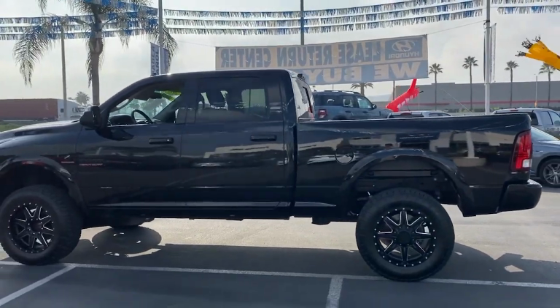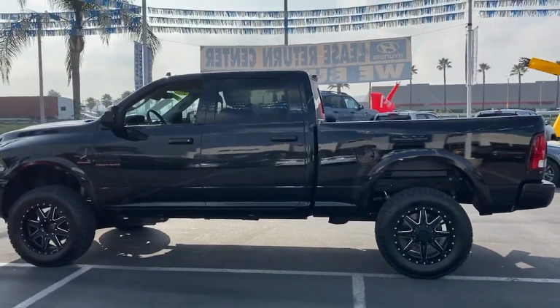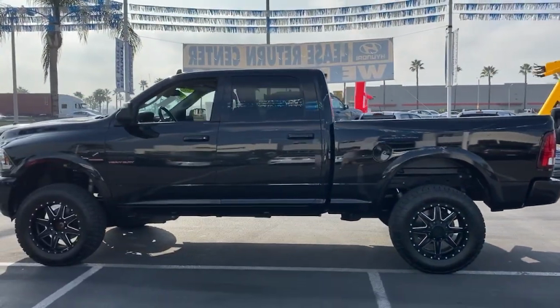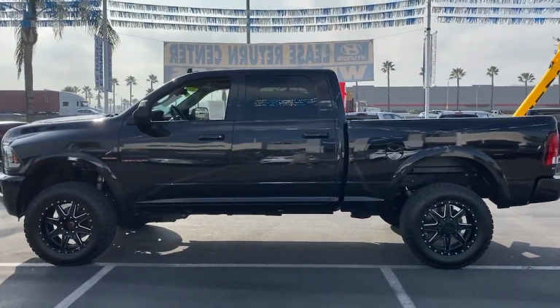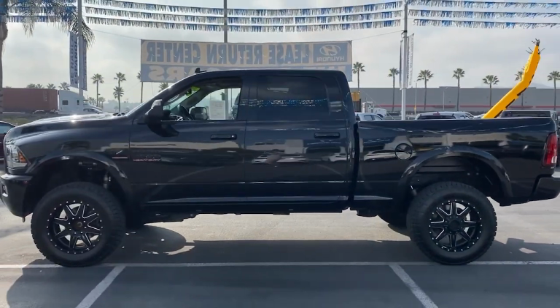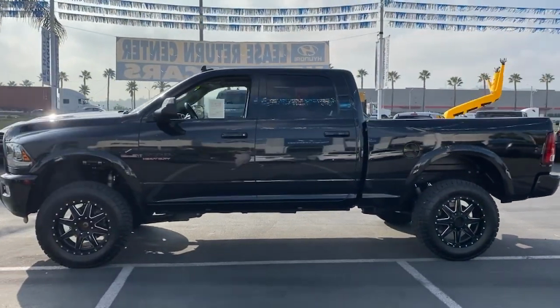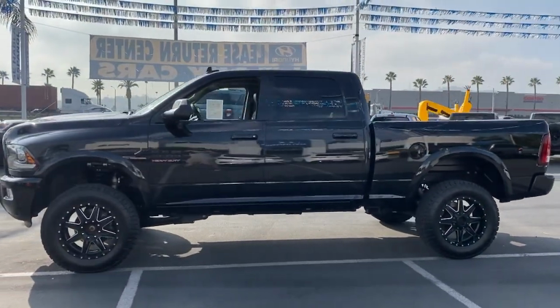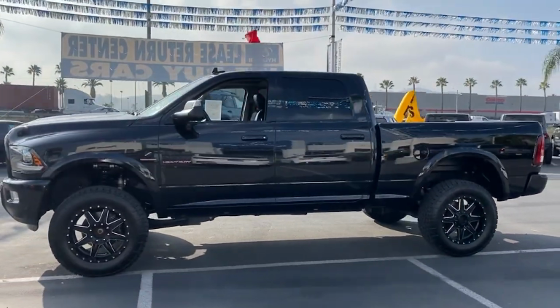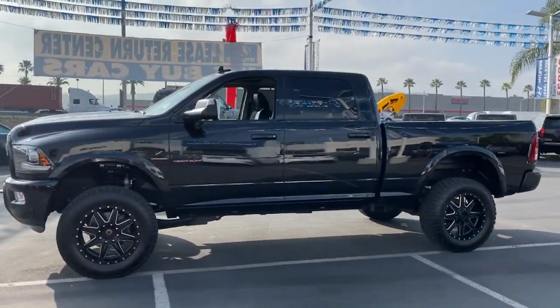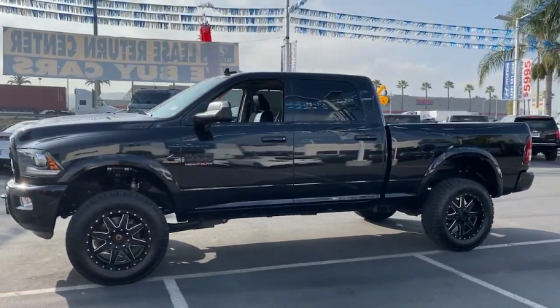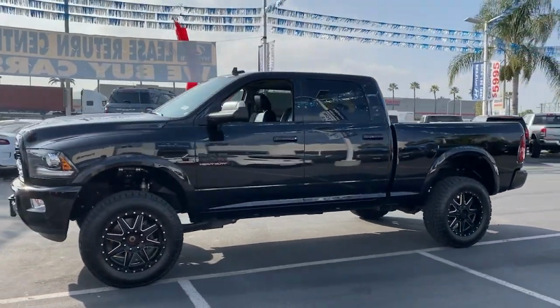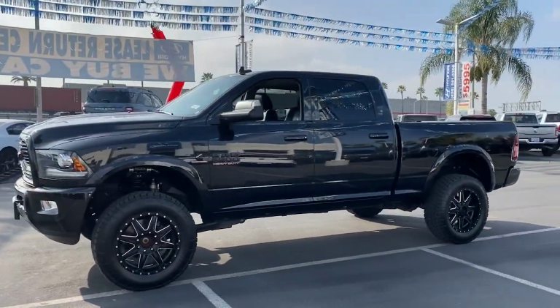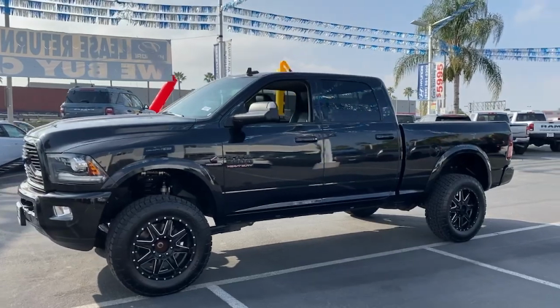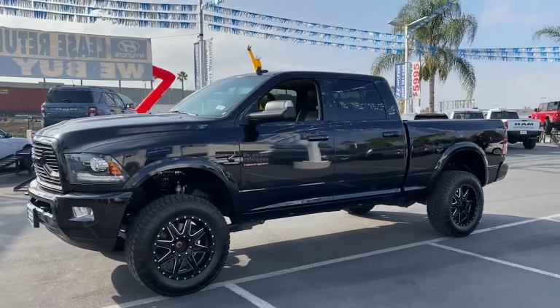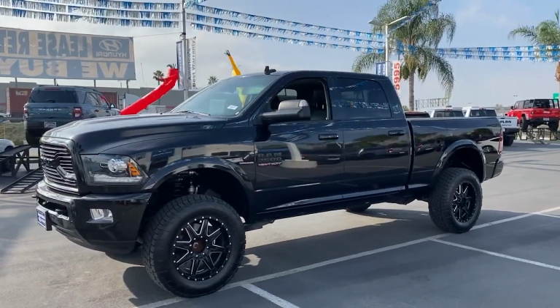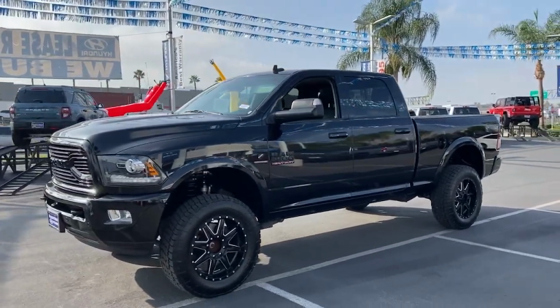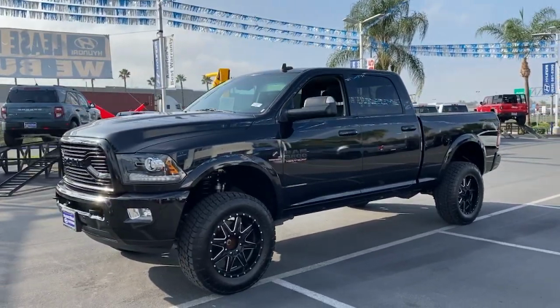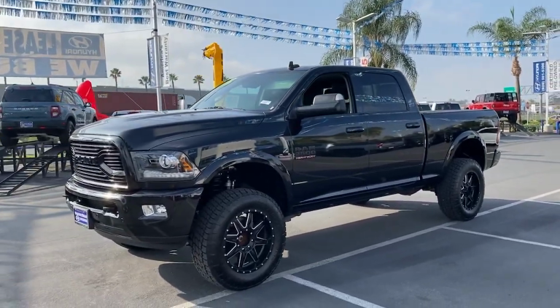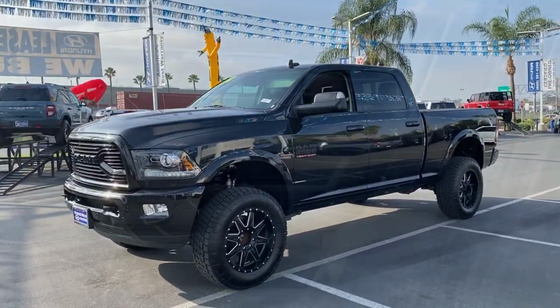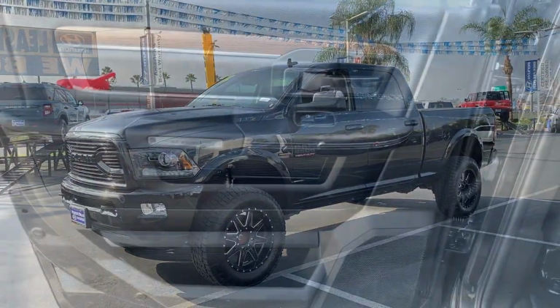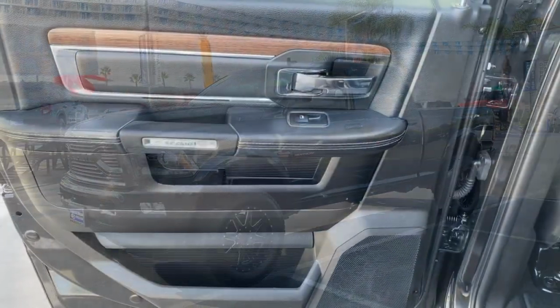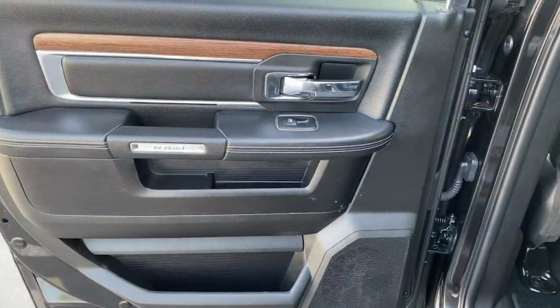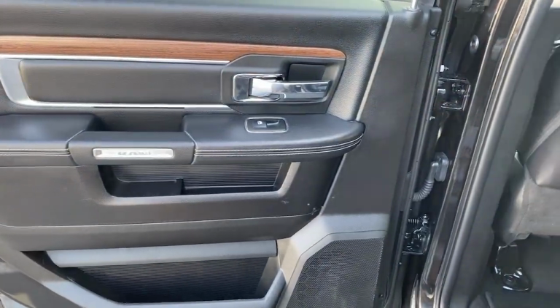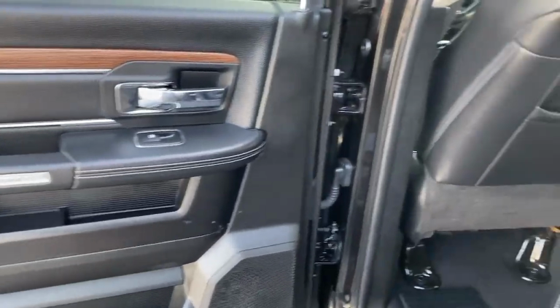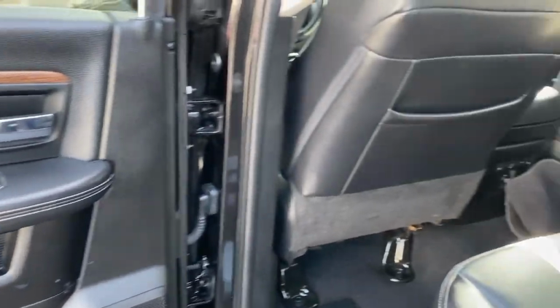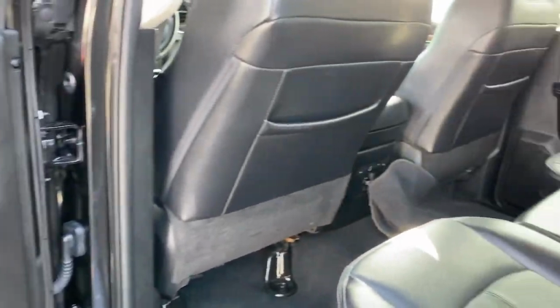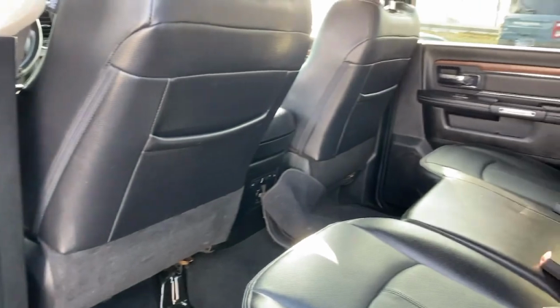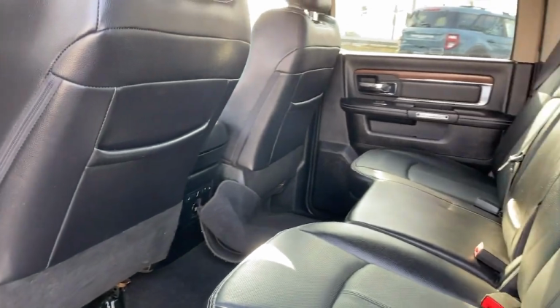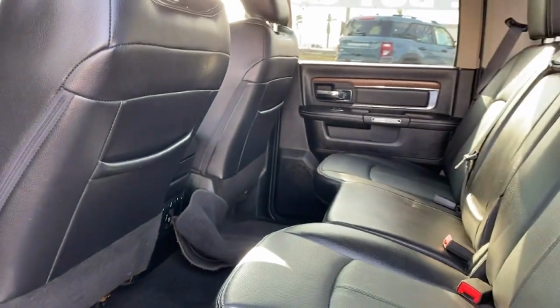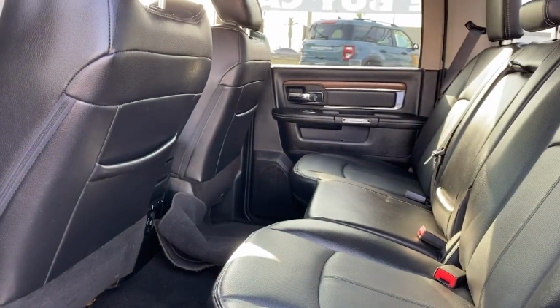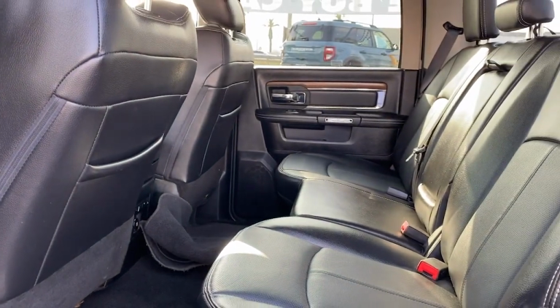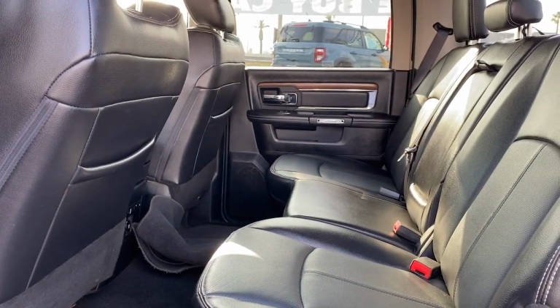Cruise control, power windows, AM-FM stereo, power door locks. Attack your projects with the strength and power that leaves no room for doubt. Drive the Ram 2500.